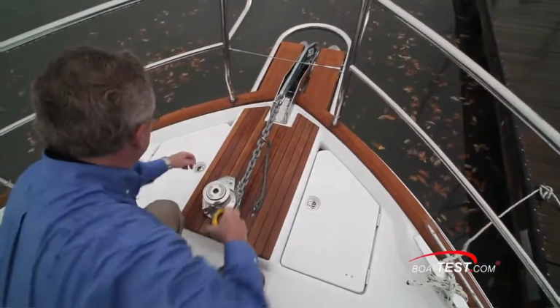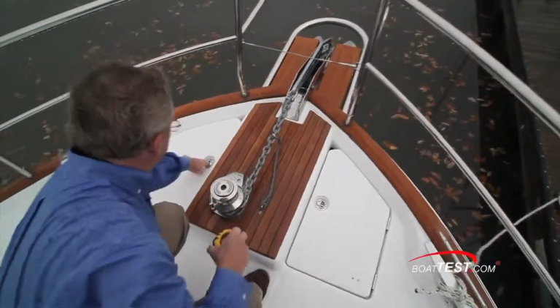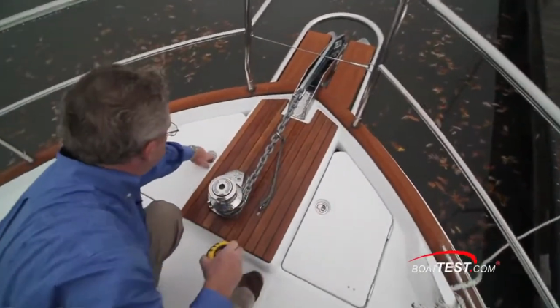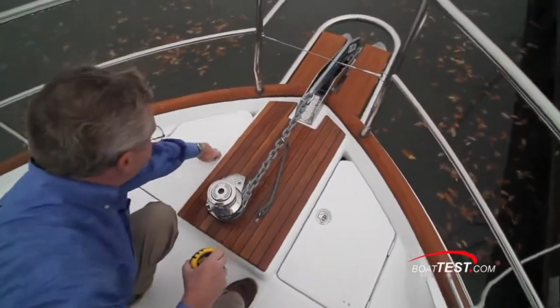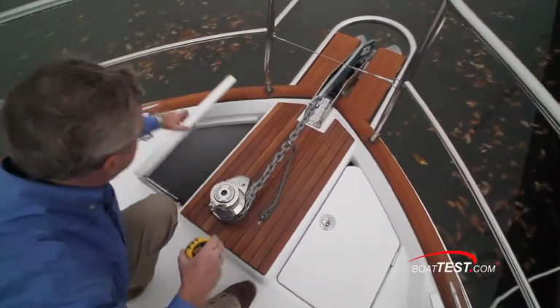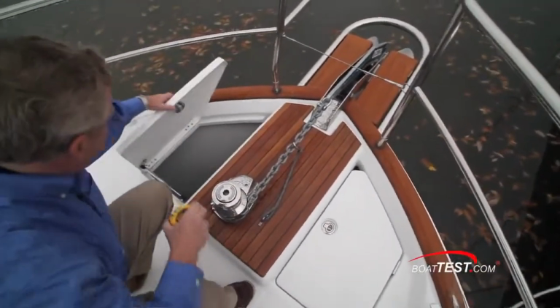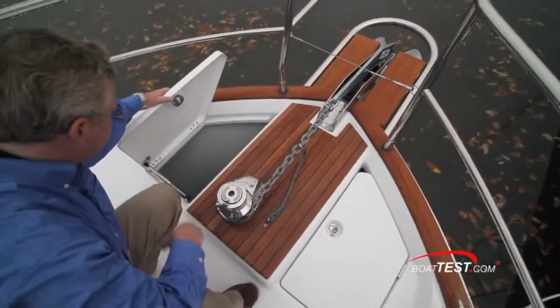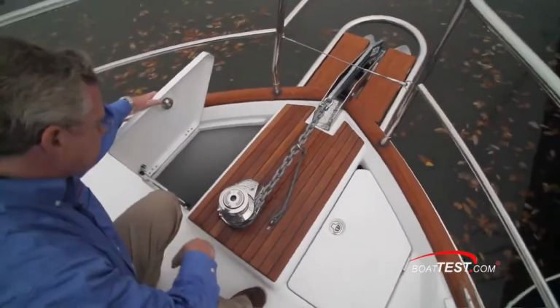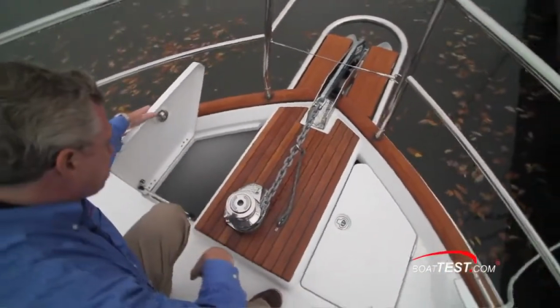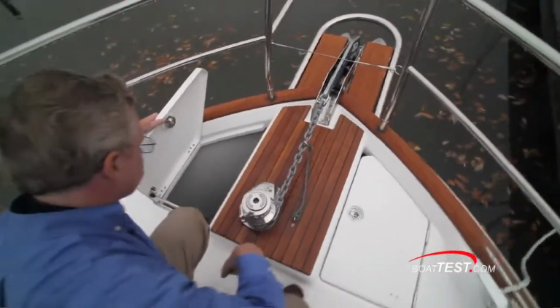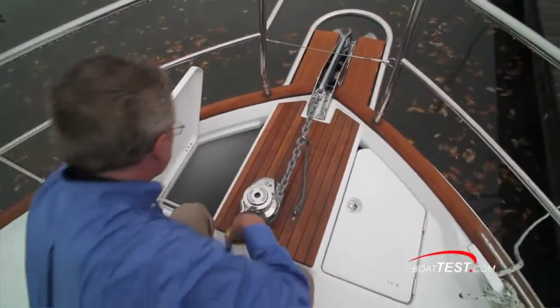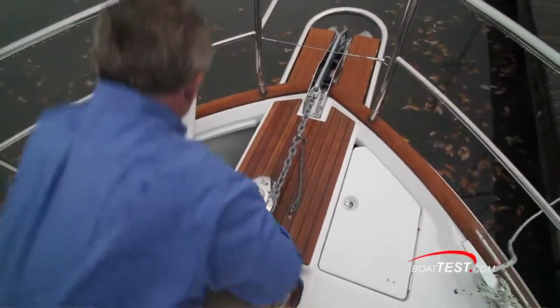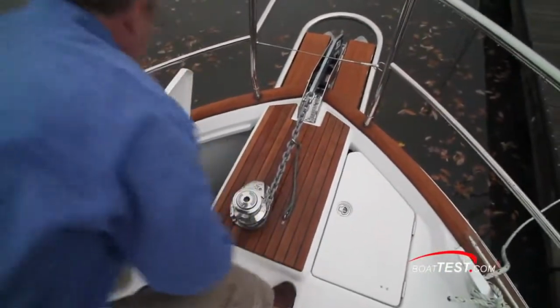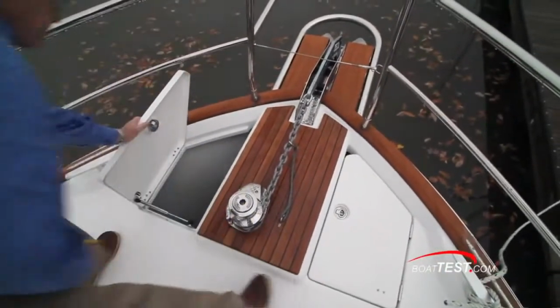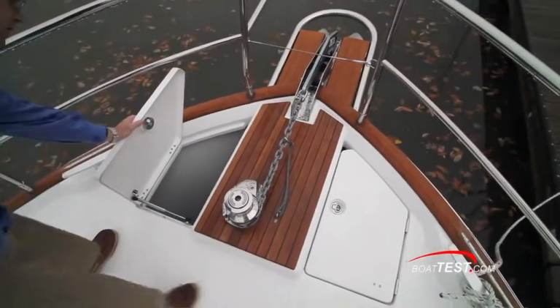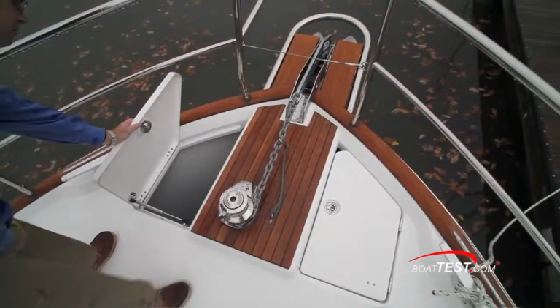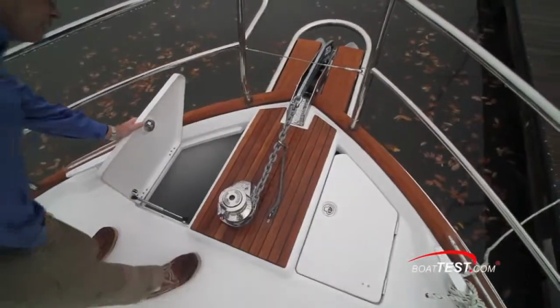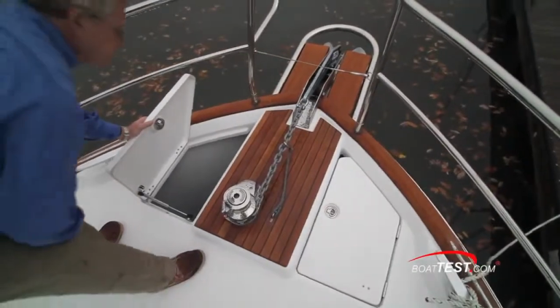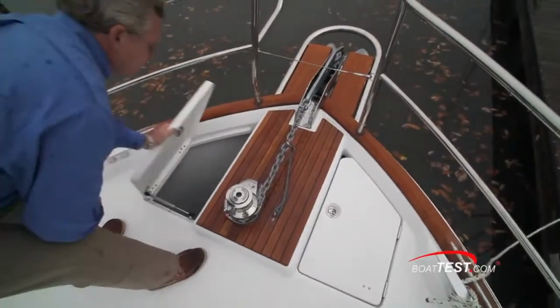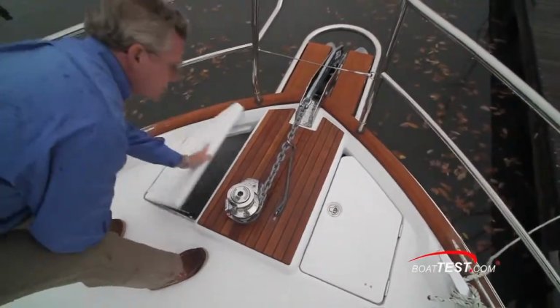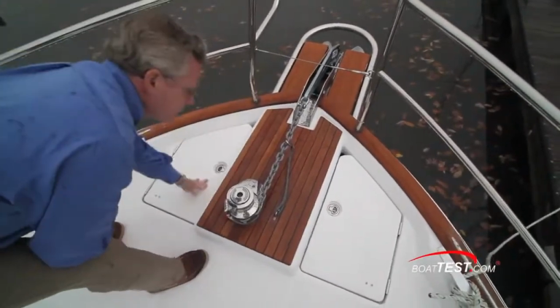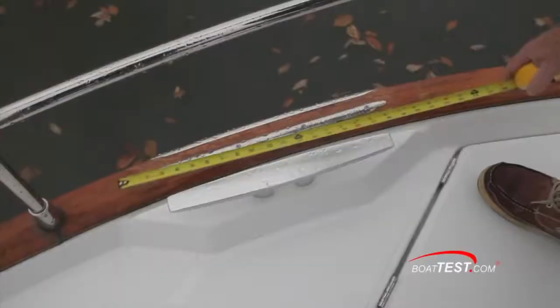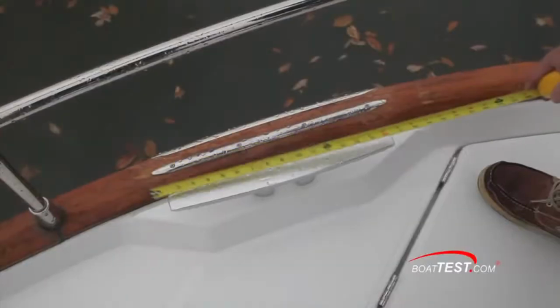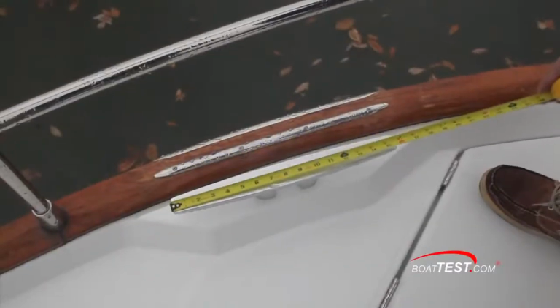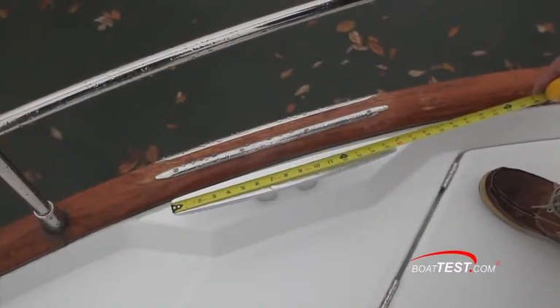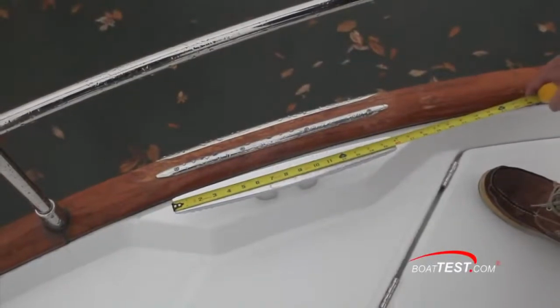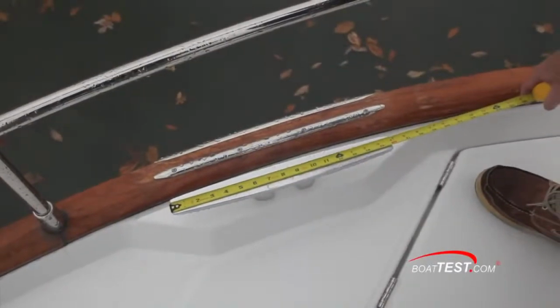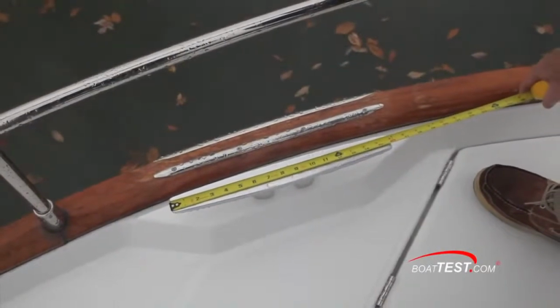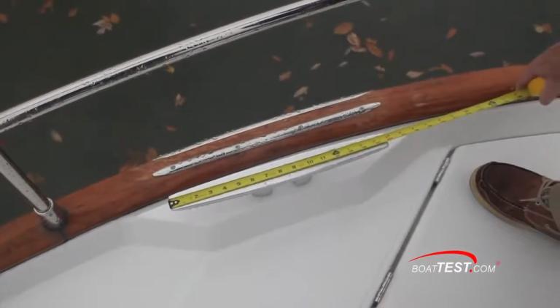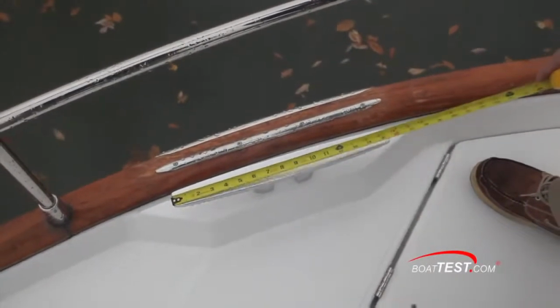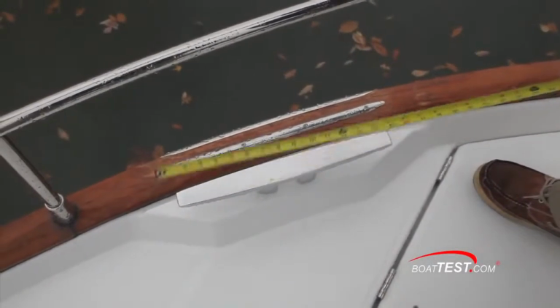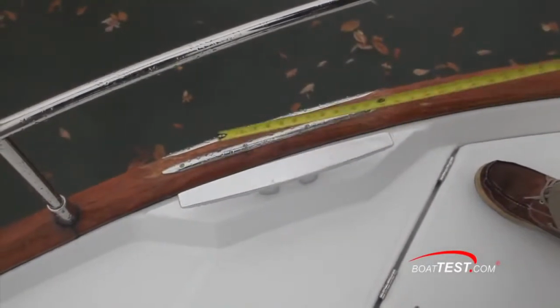The Lumar windlass is standard but only controllable from either helm. I'd like to see foot controls or a handheld remote at the bow. Take a look at these 16-inch cleats and the chafing strips just outside.